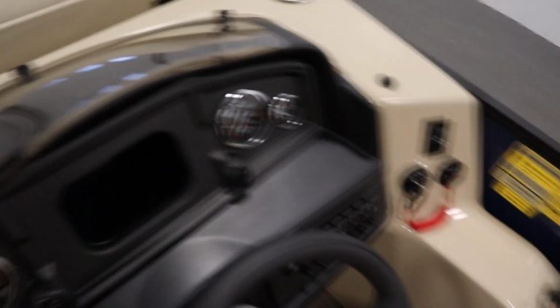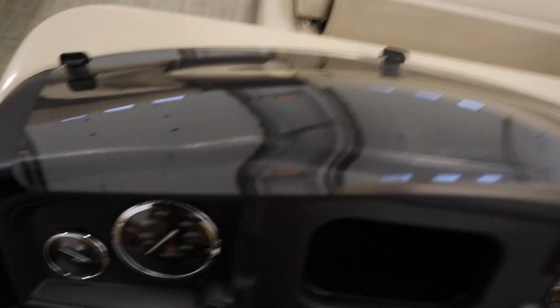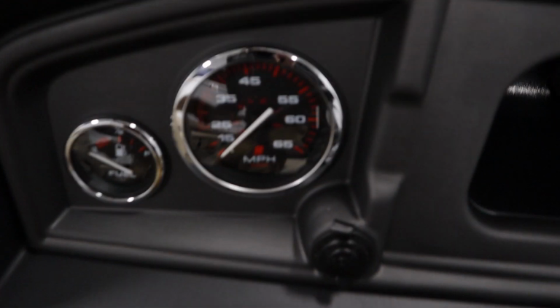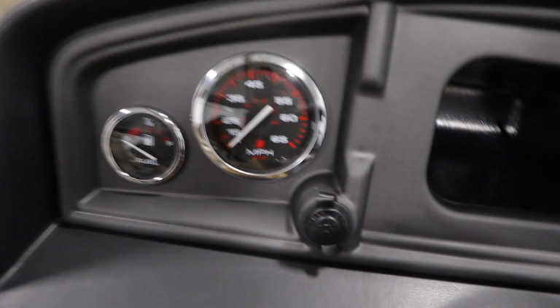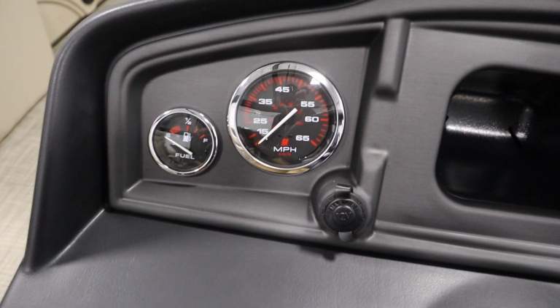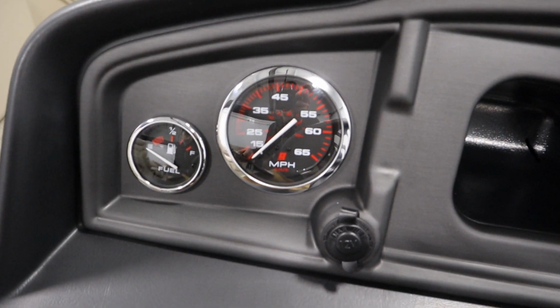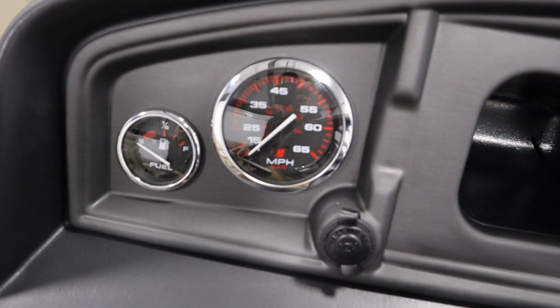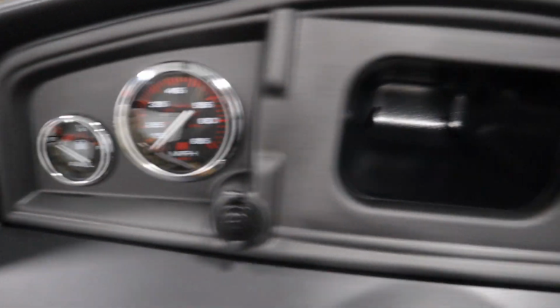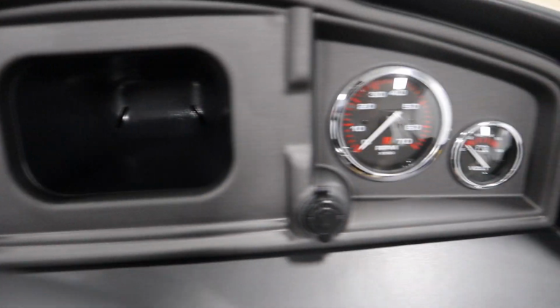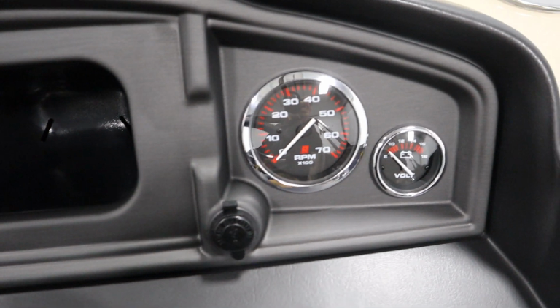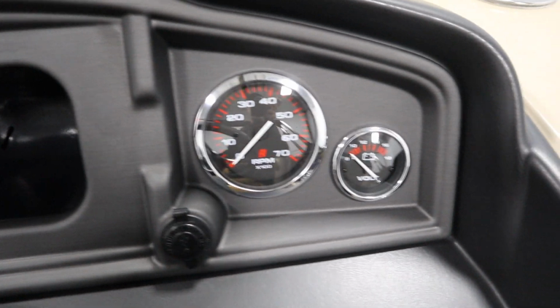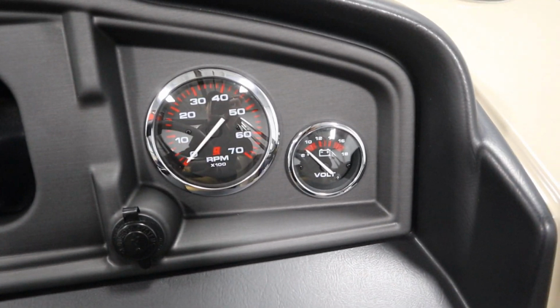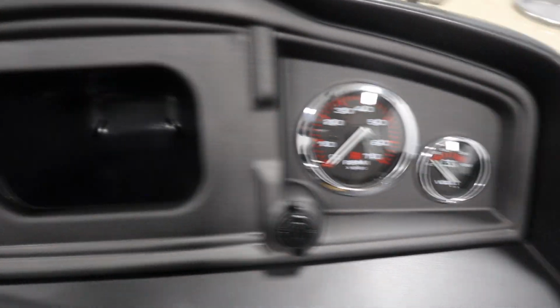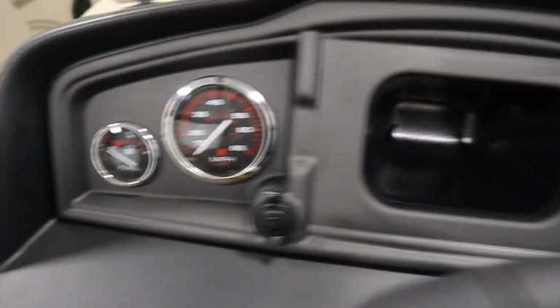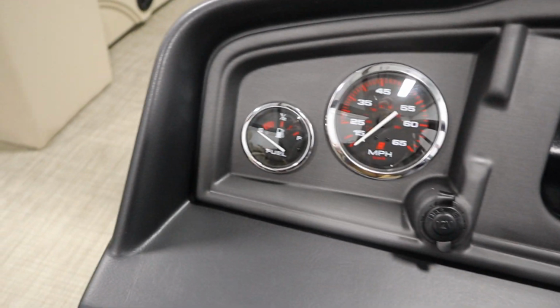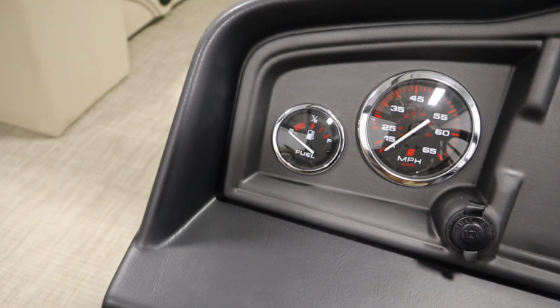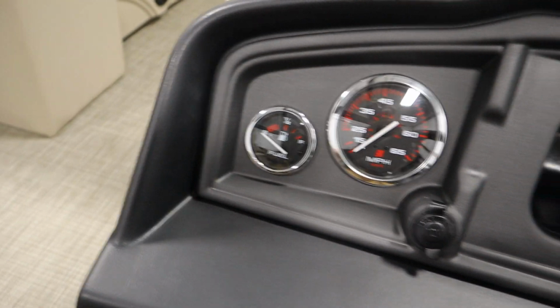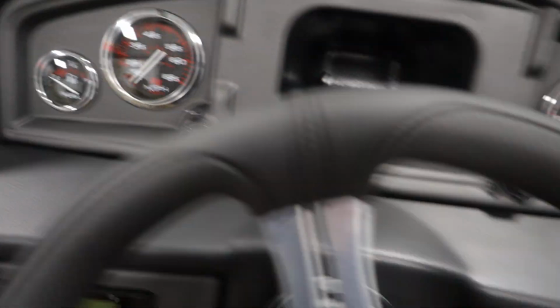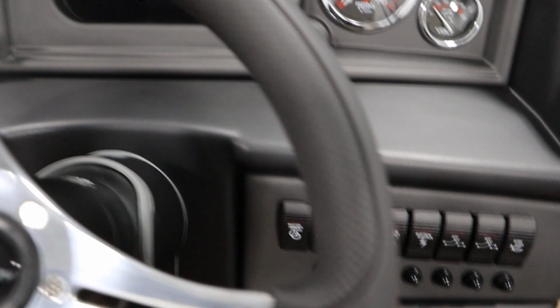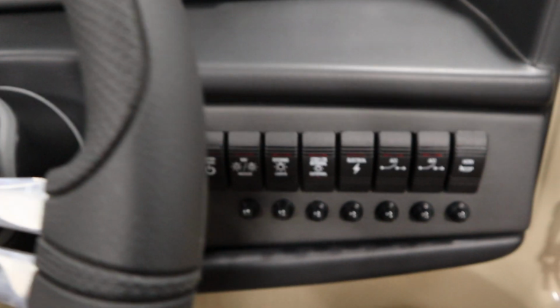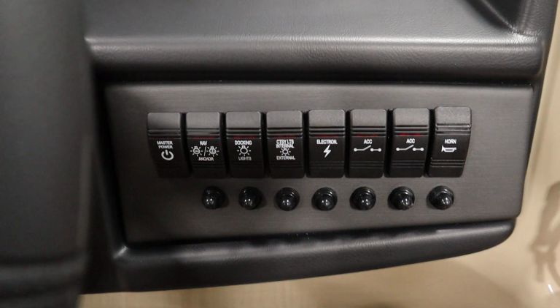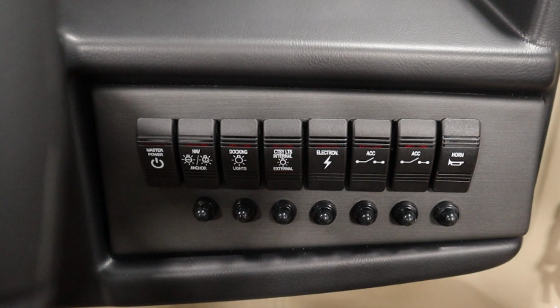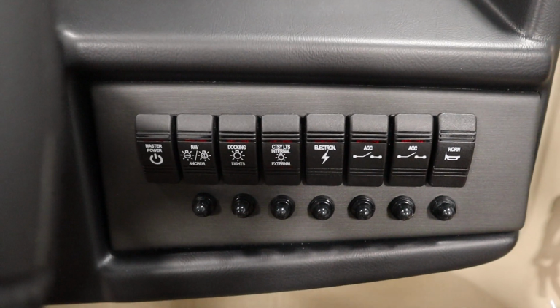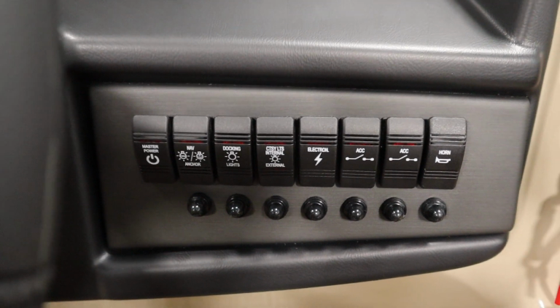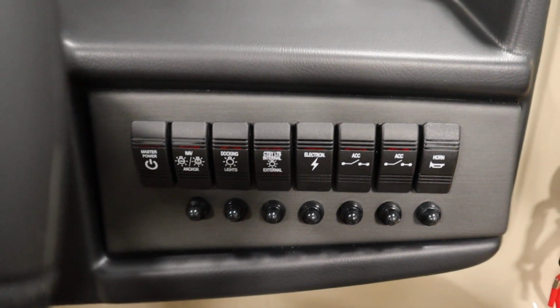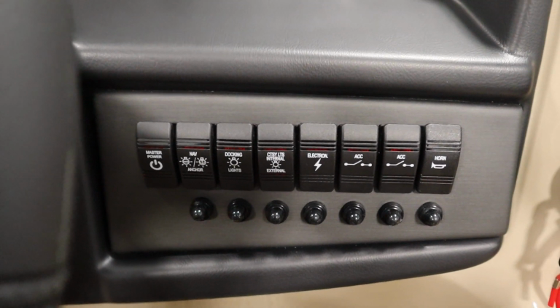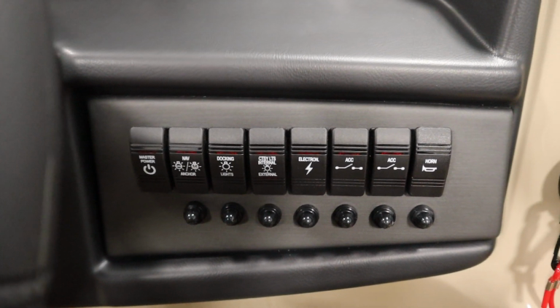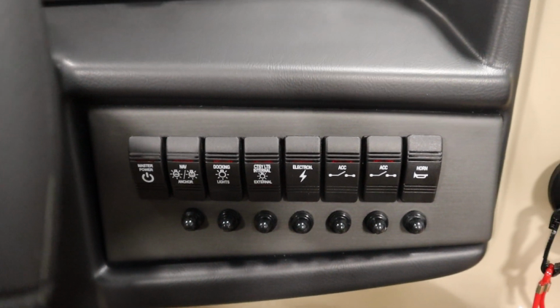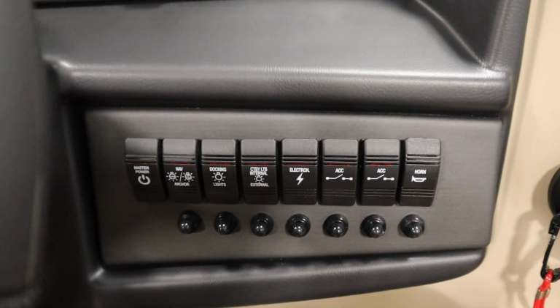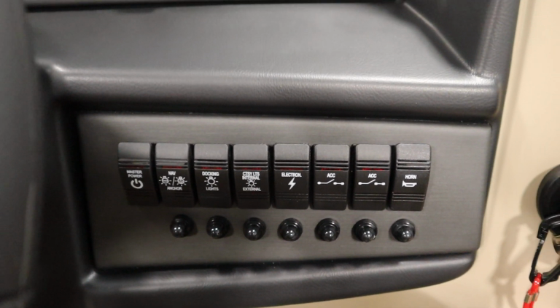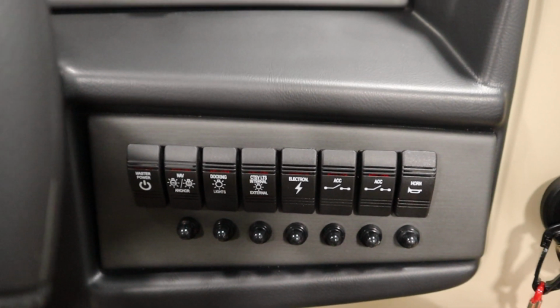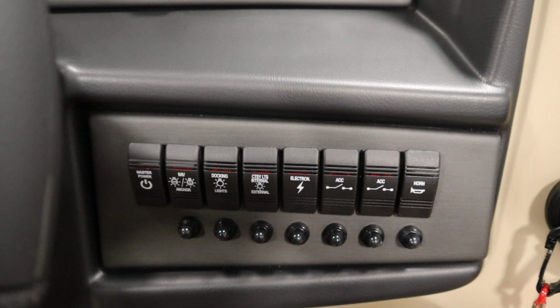It has gauges including speedometer, tachometer, voltmeter, and fuel. There are navigation and anchor lights, courtesy lights, and recessed docking lights.